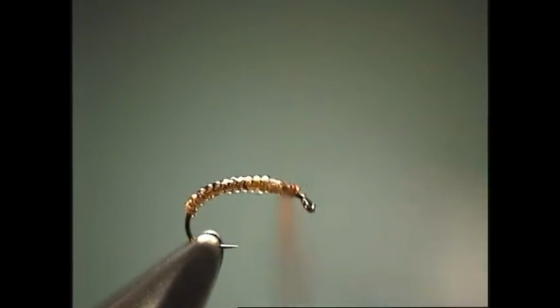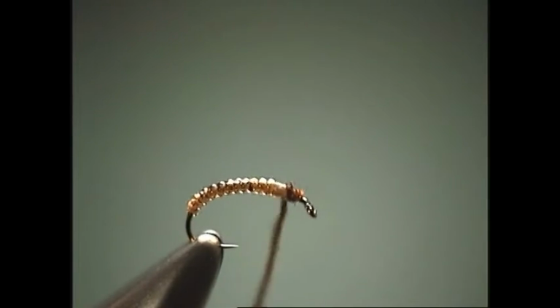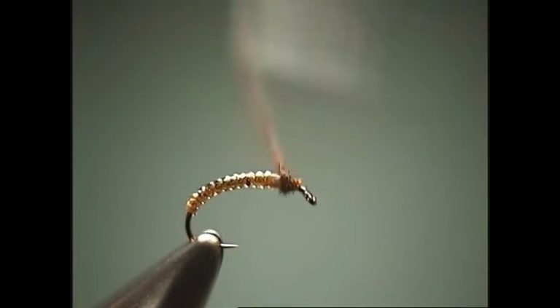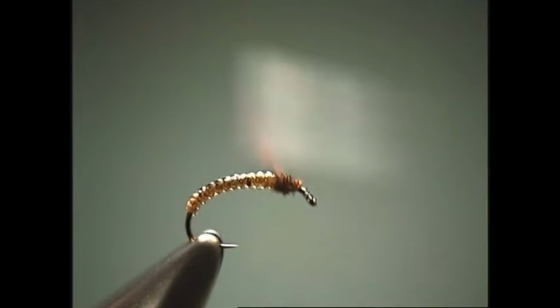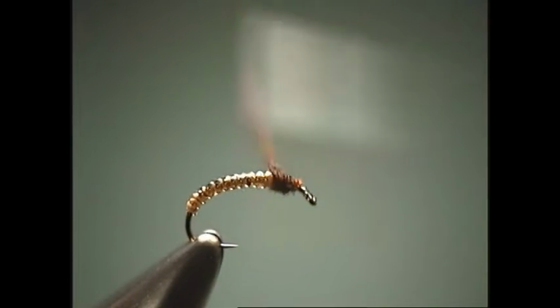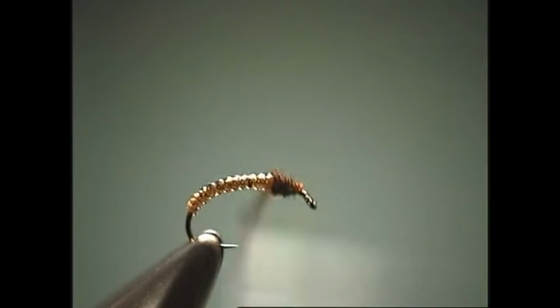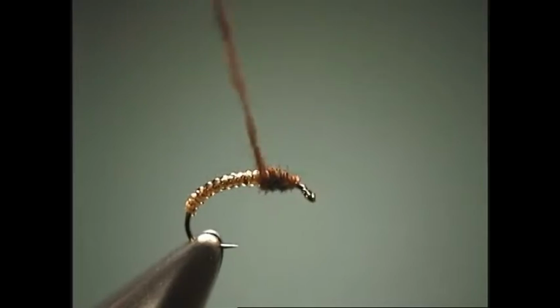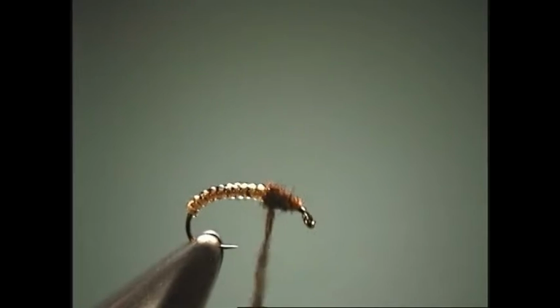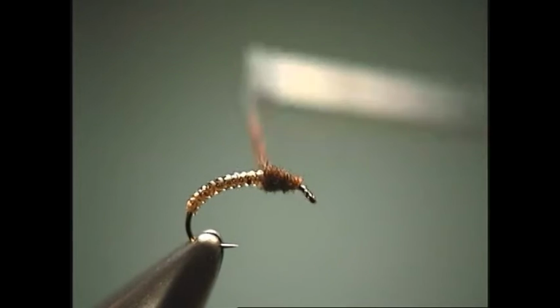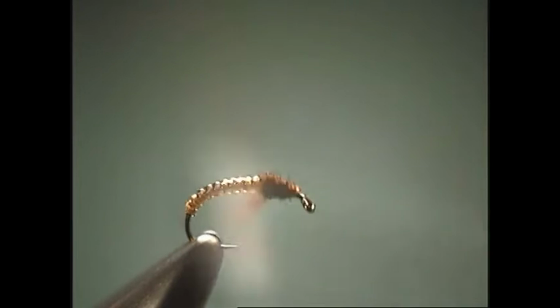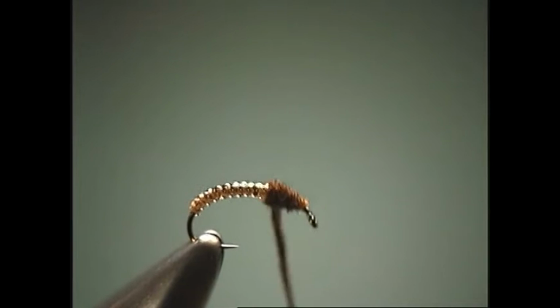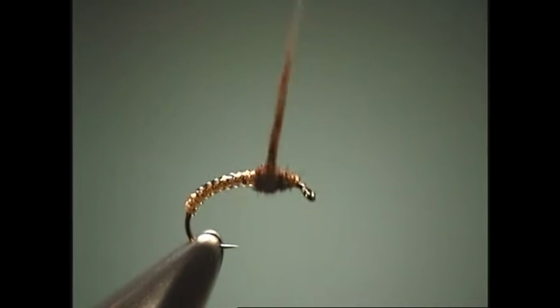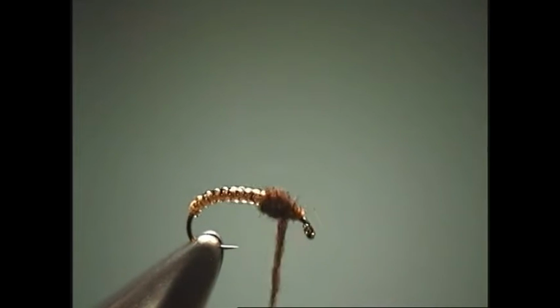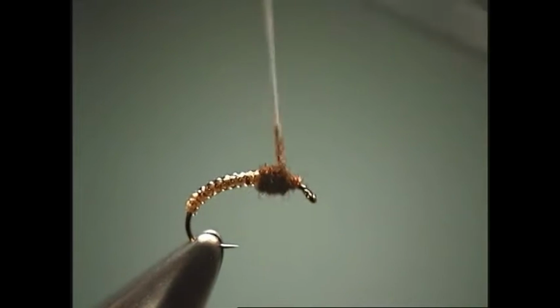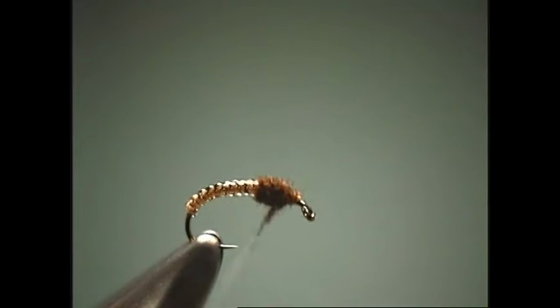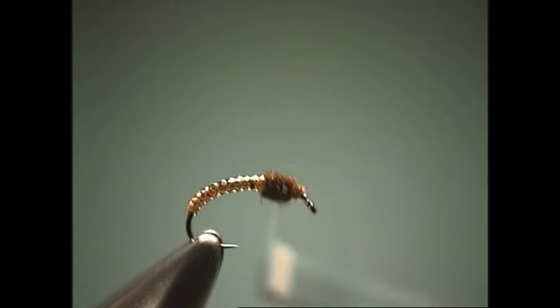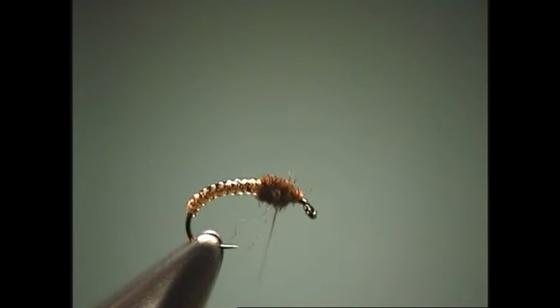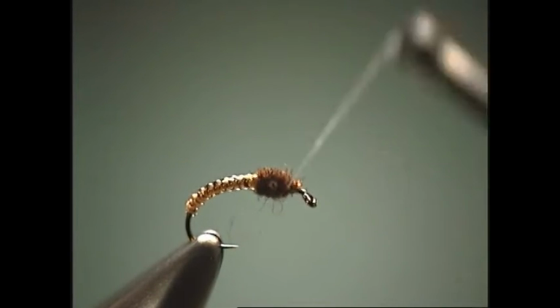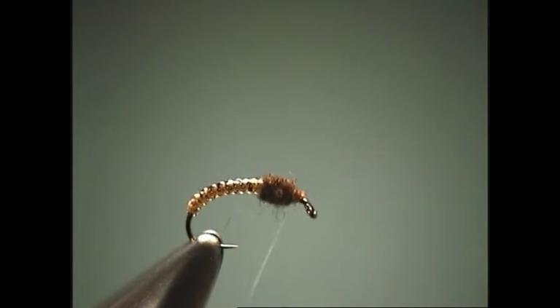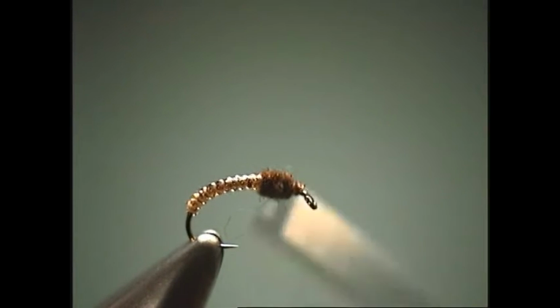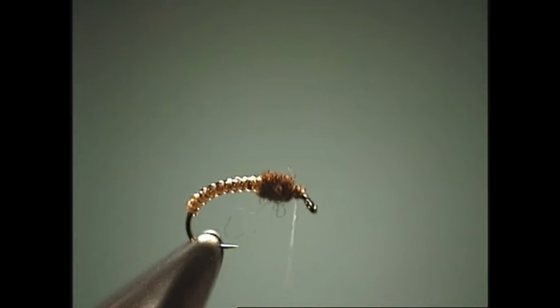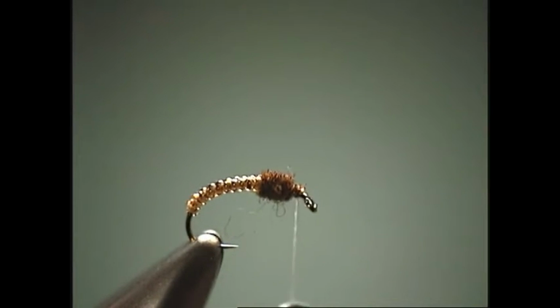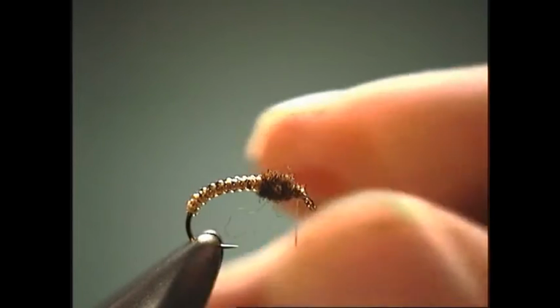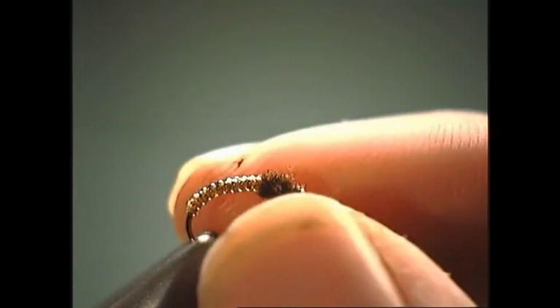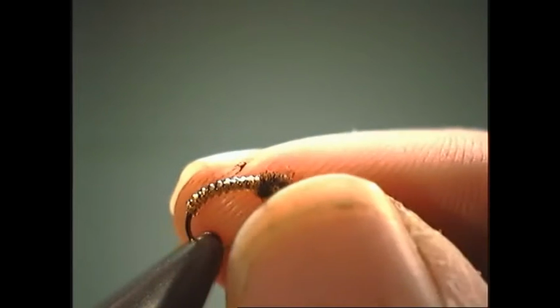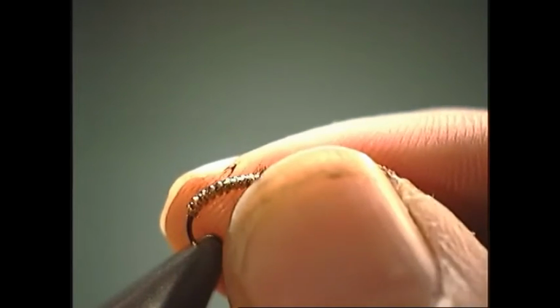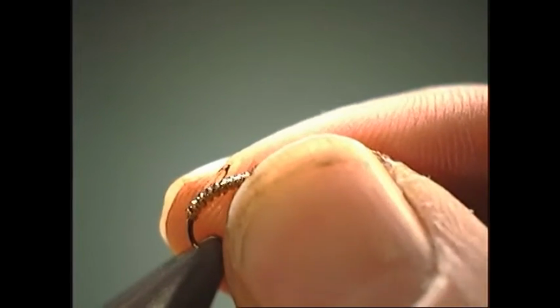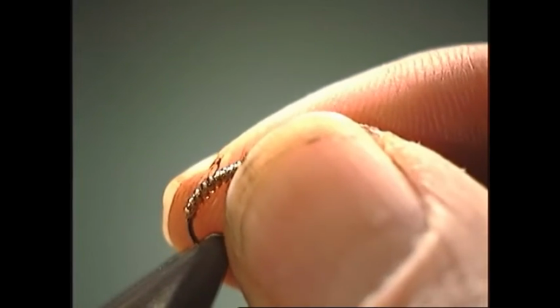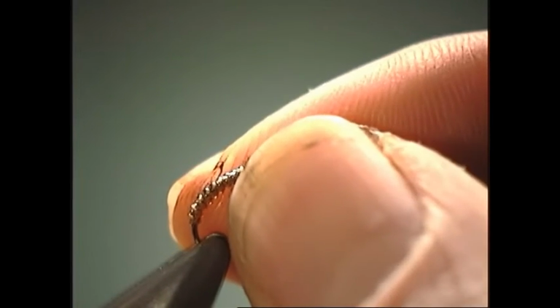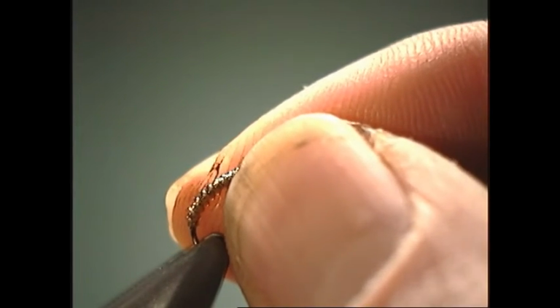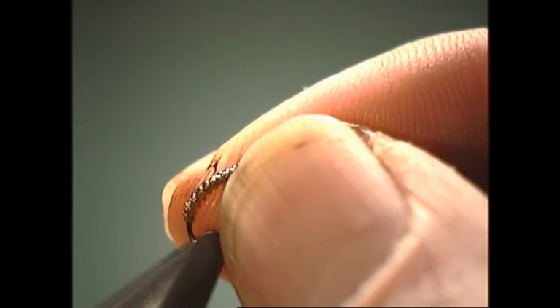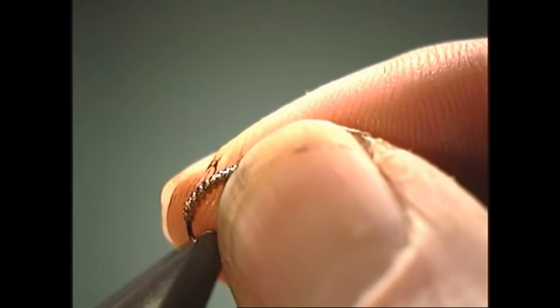We're going to form a thorax and leave some room up by the hook eye, then stem that up just a little bit.